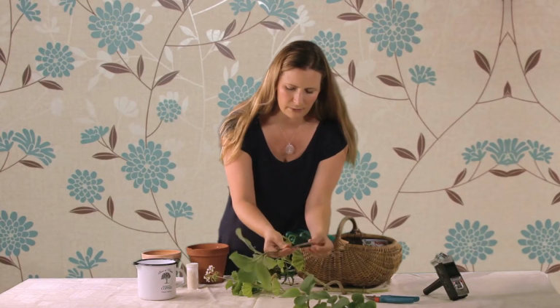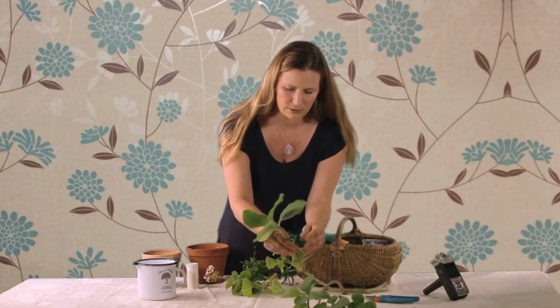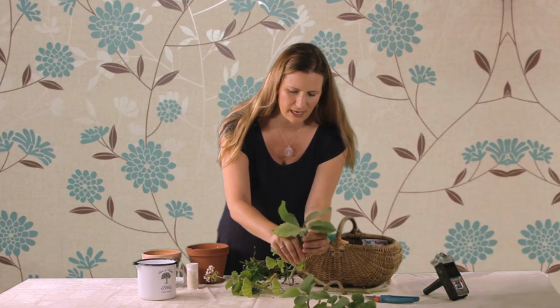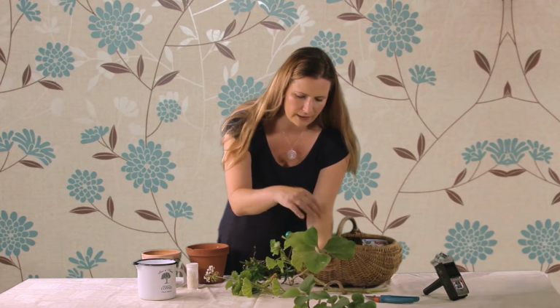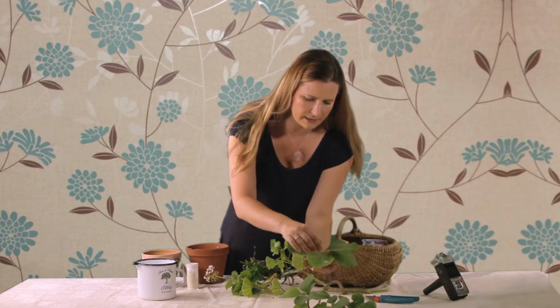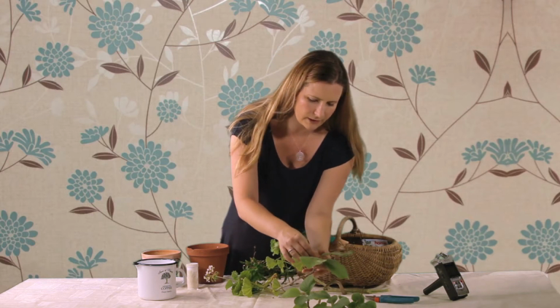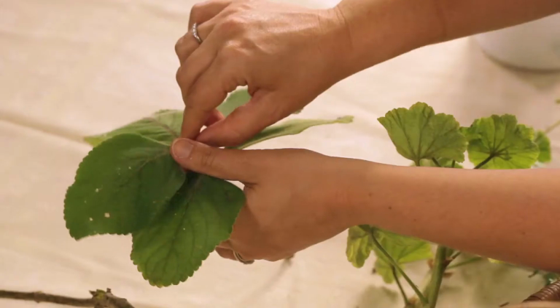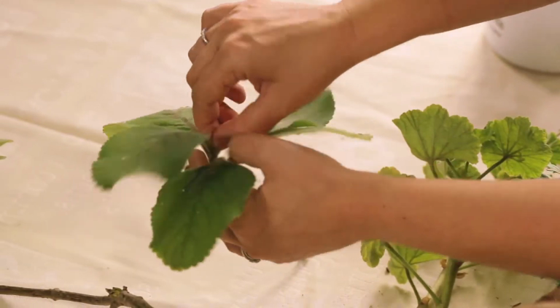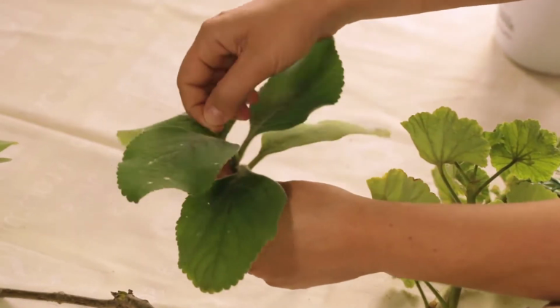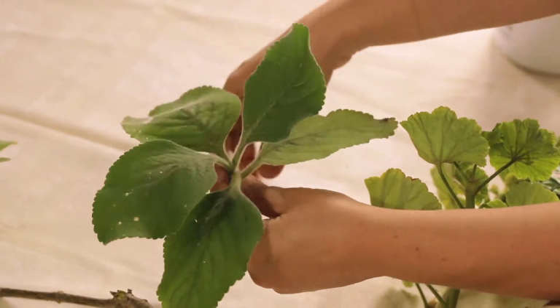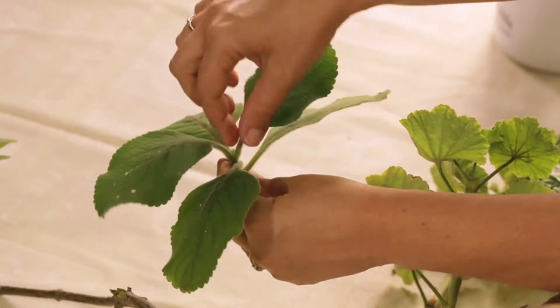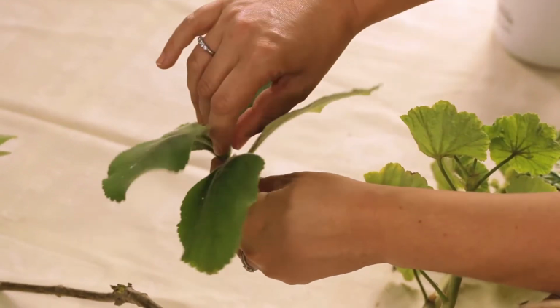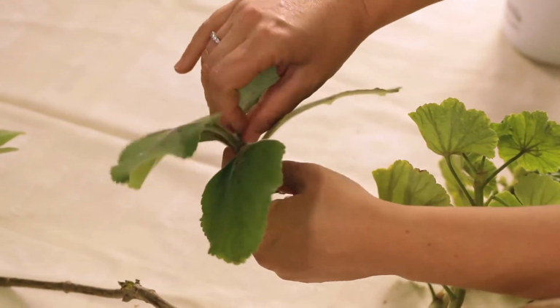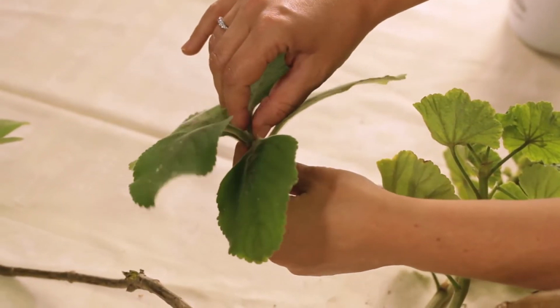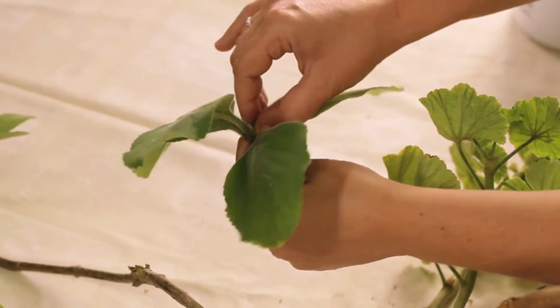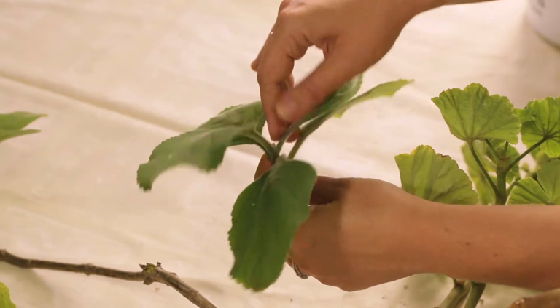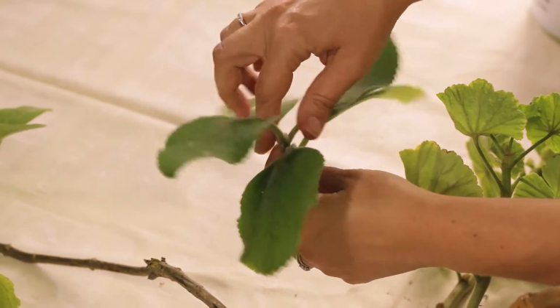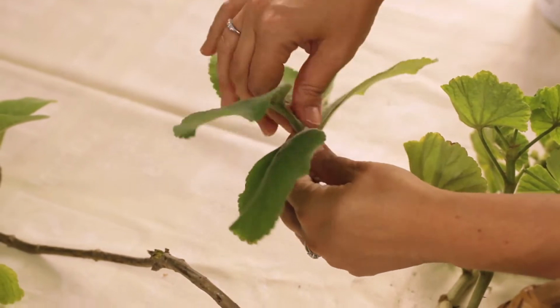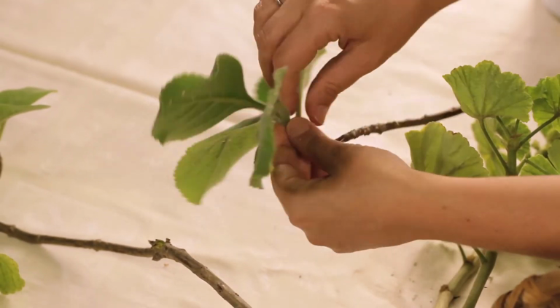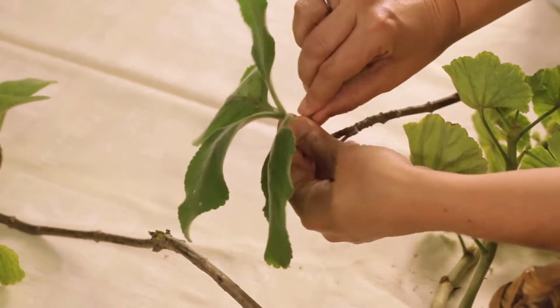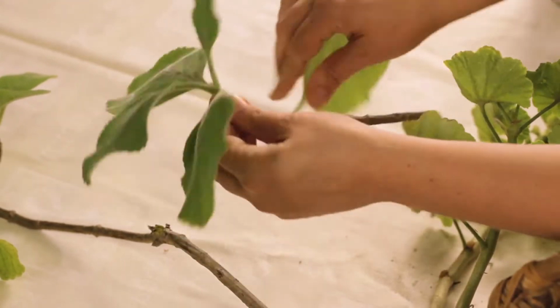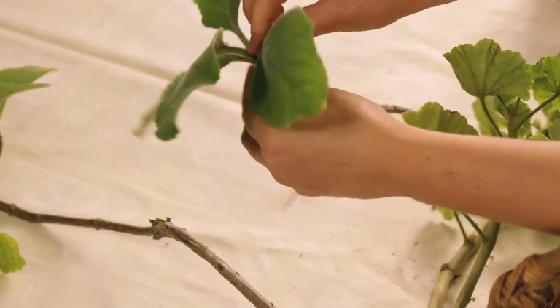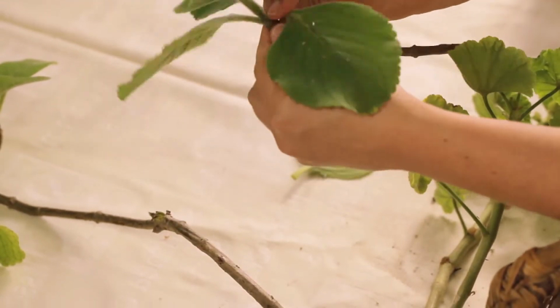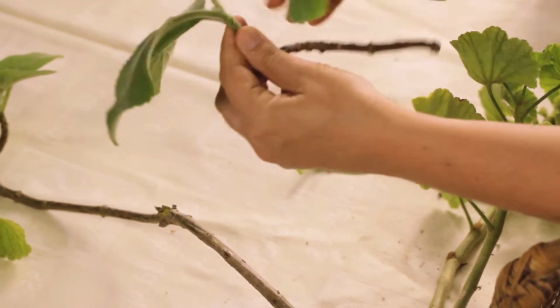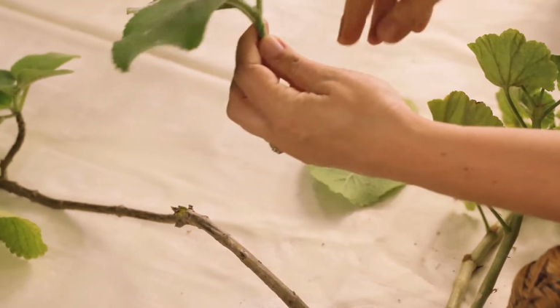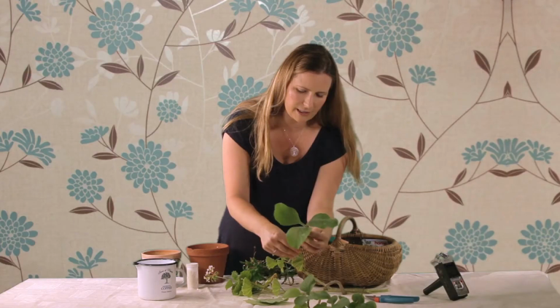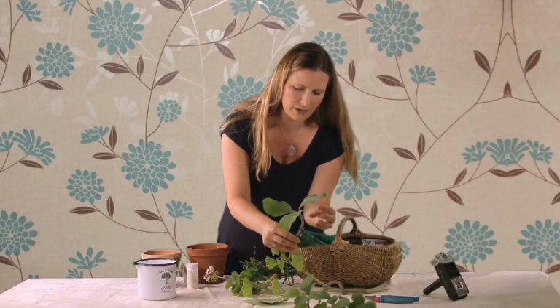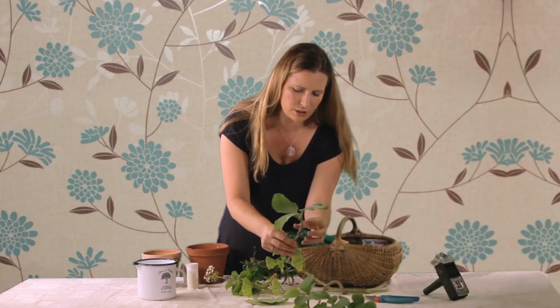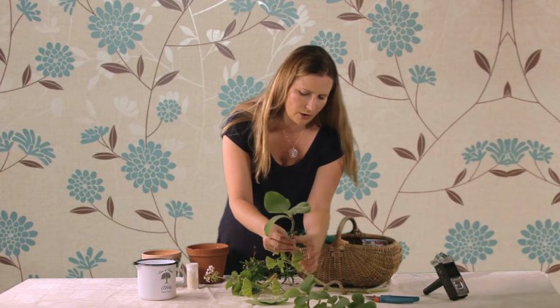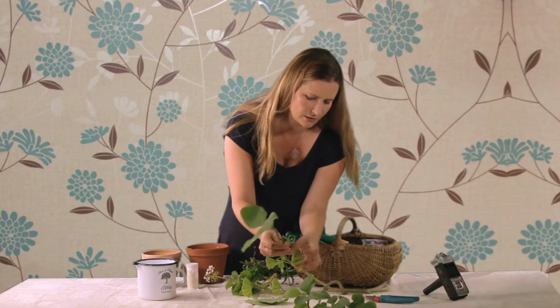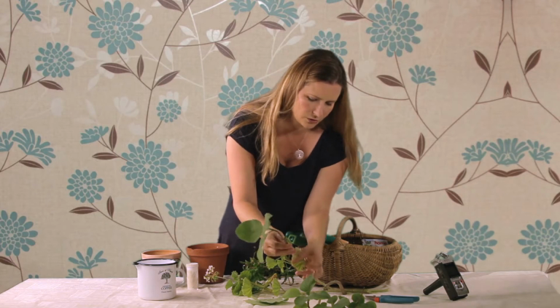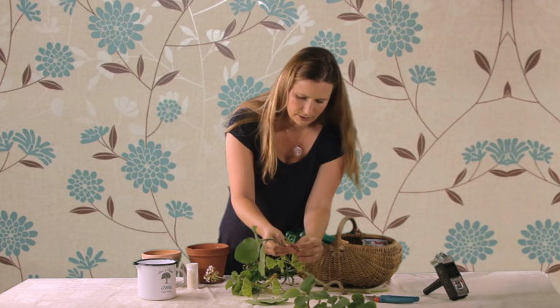Then what you would do is take off any bits like the buds or any flowers or anything that's growing. Maybe just take off one or two of the bottom leaves as well, just to keep the energy of the plant towards the roots.